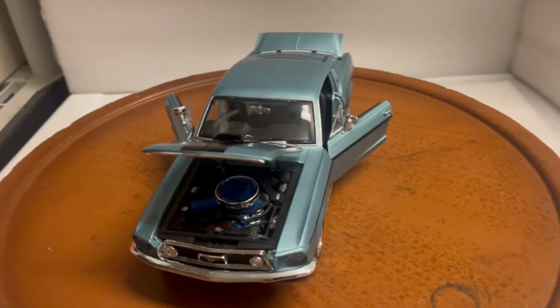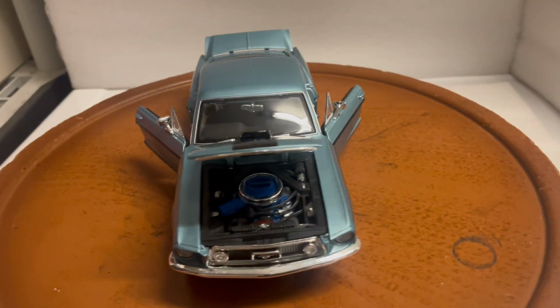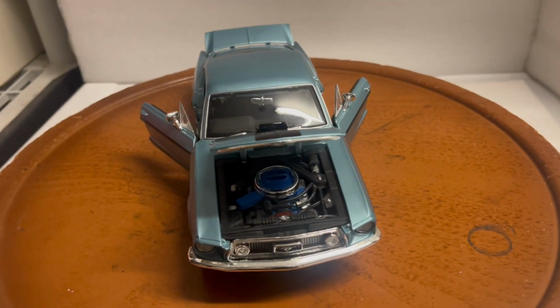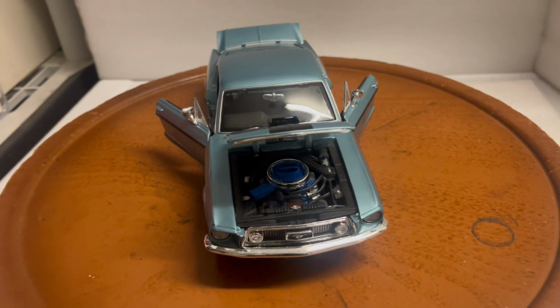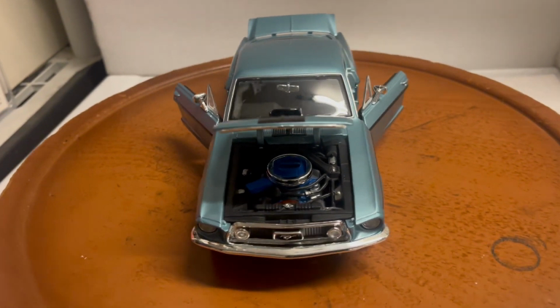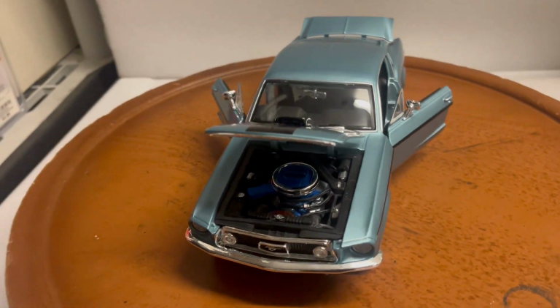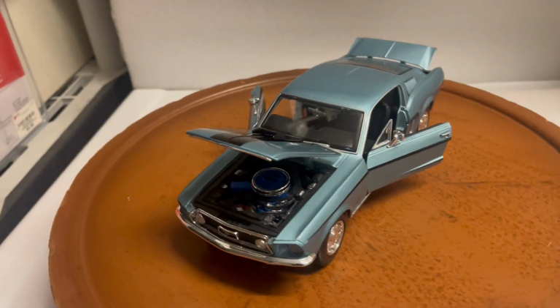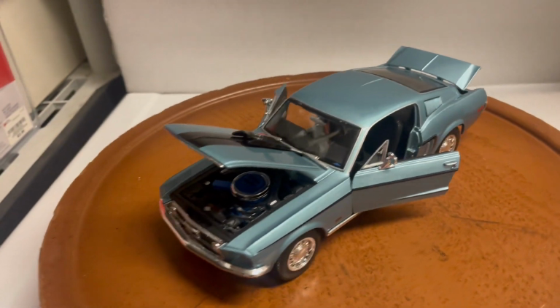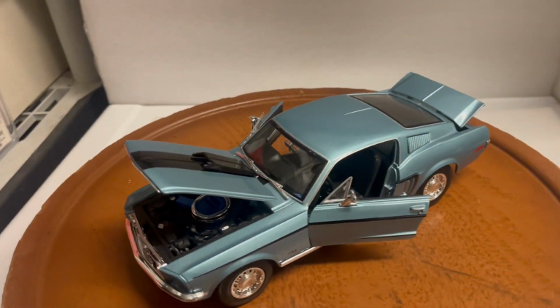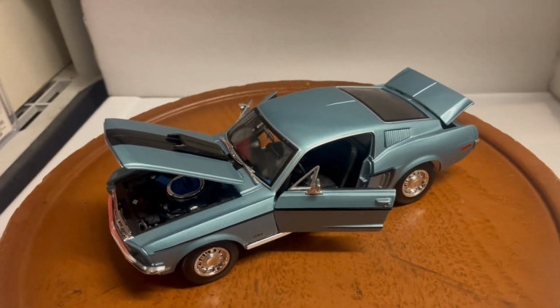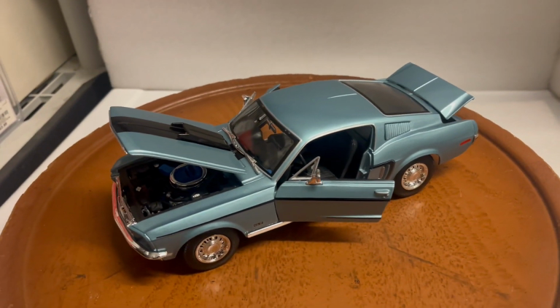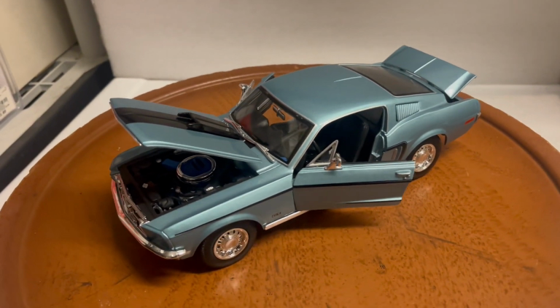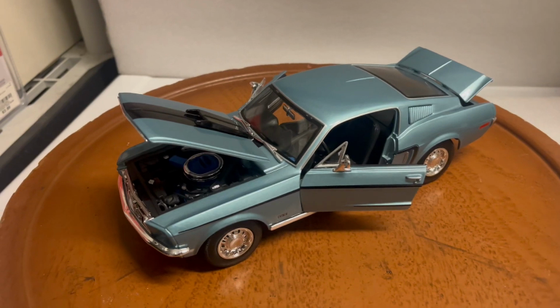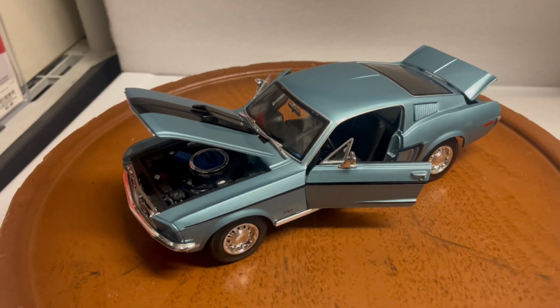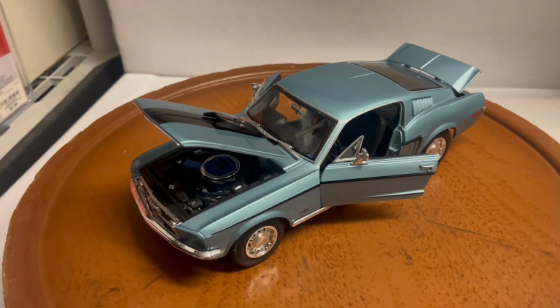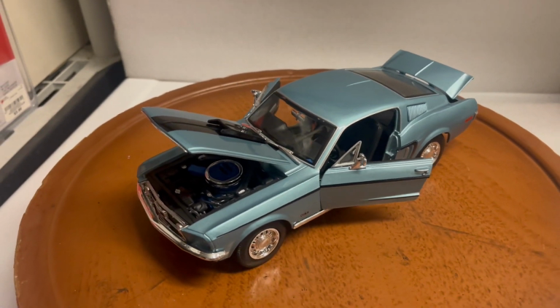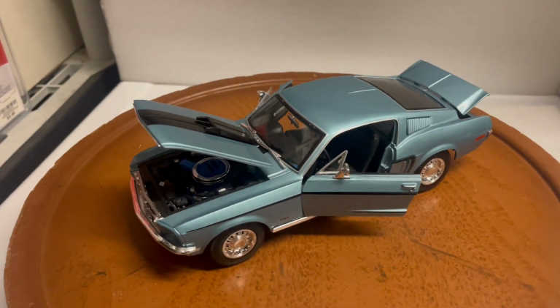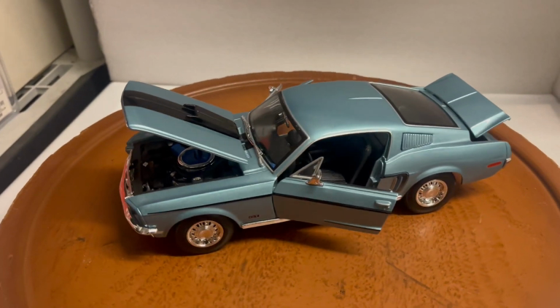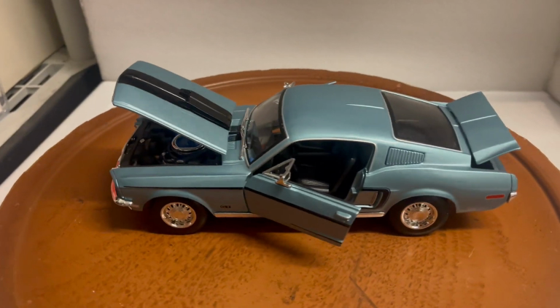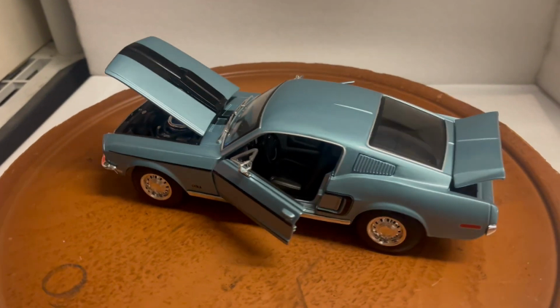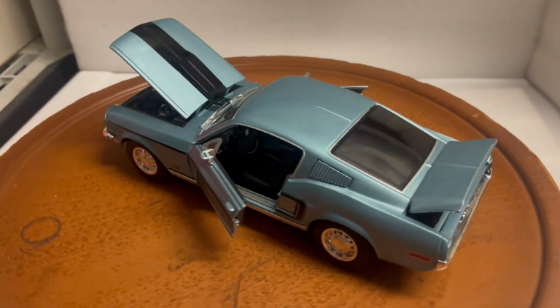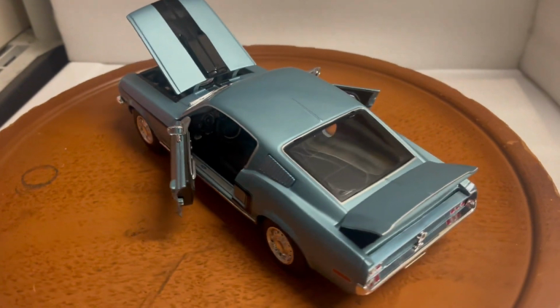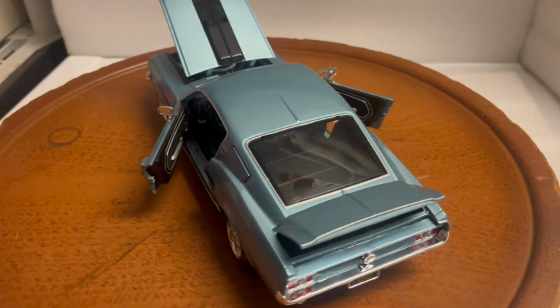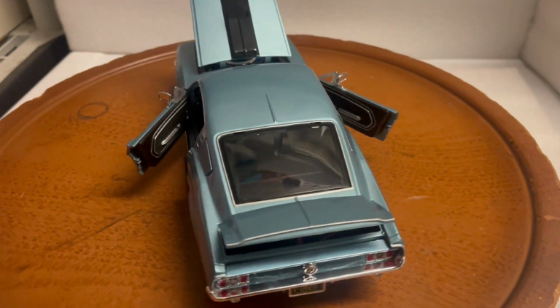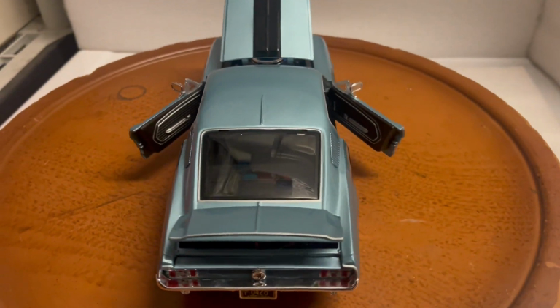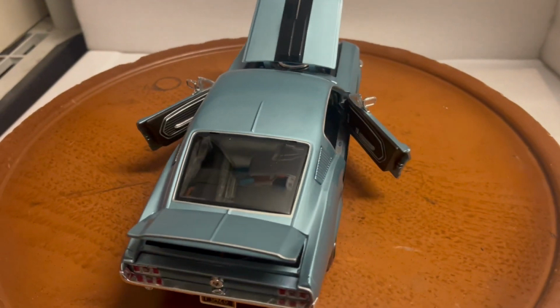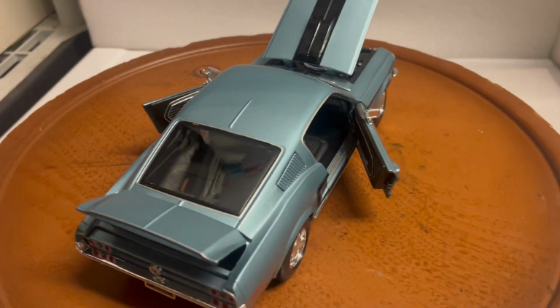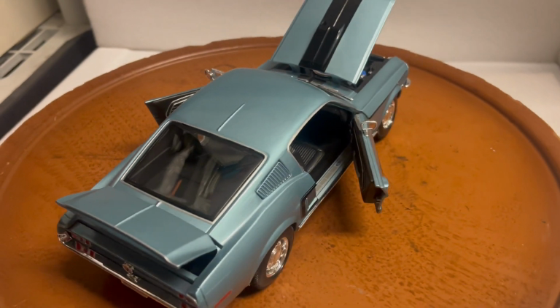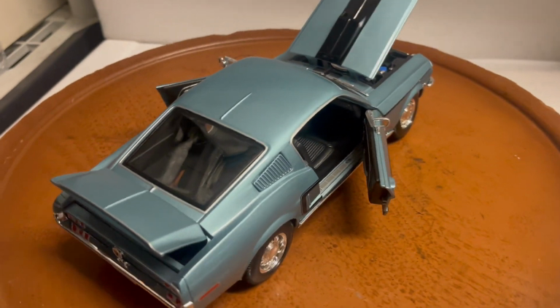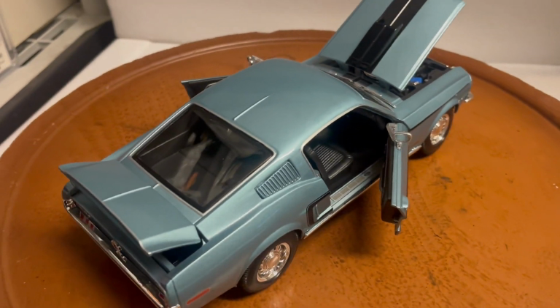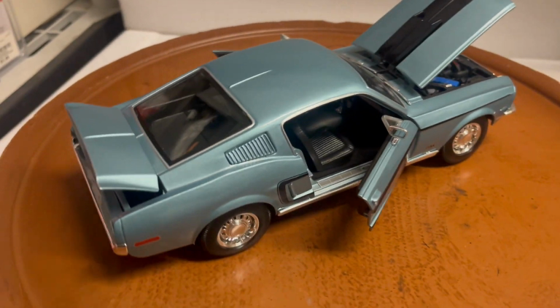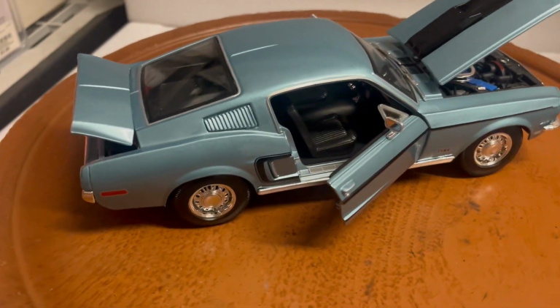Here's another customized vehicle that I just finished working on. In 1/18 scale, this is a 1968 Ford Mustang GT Cobra Jet Fastback.